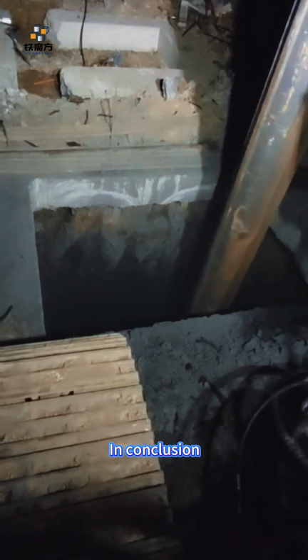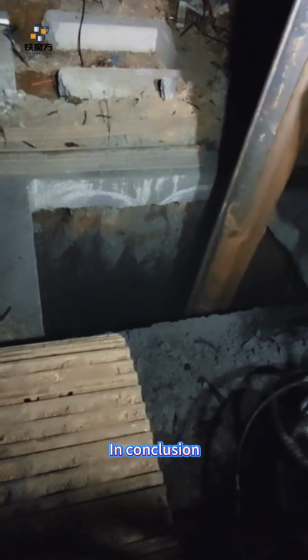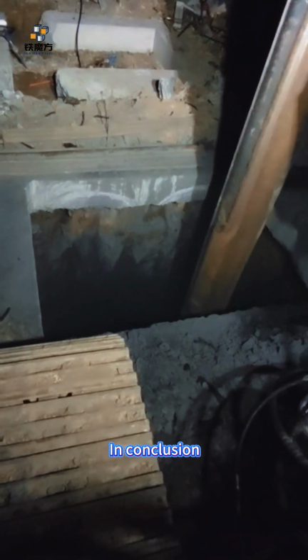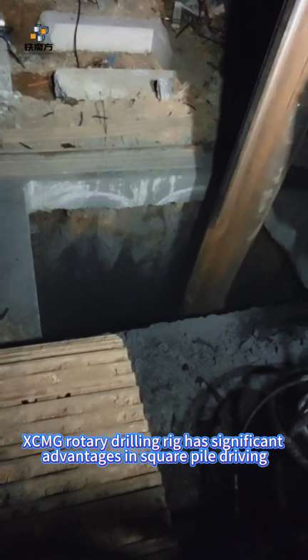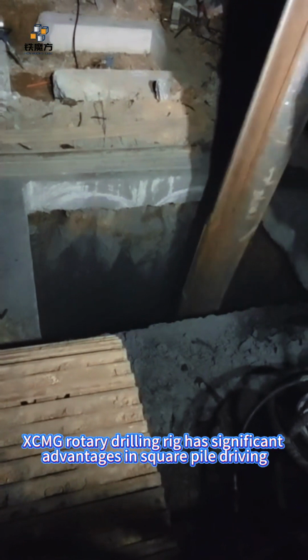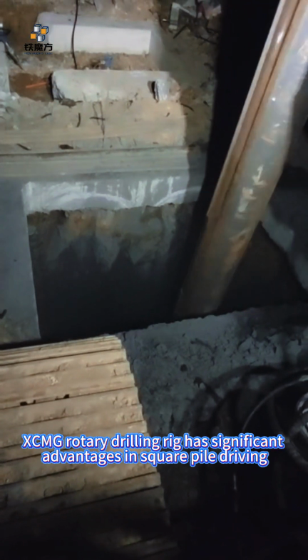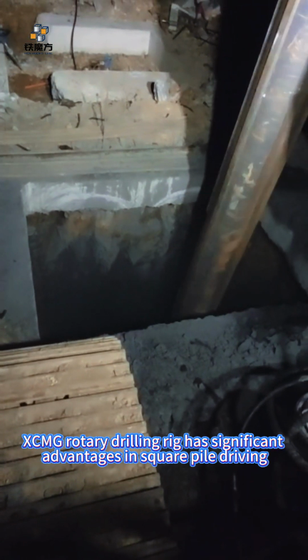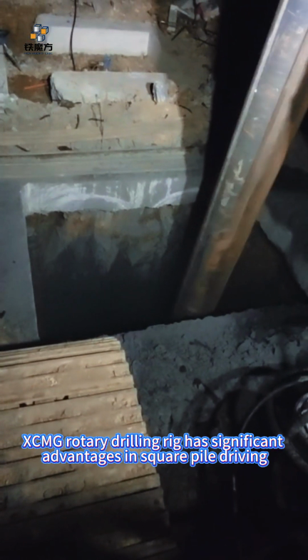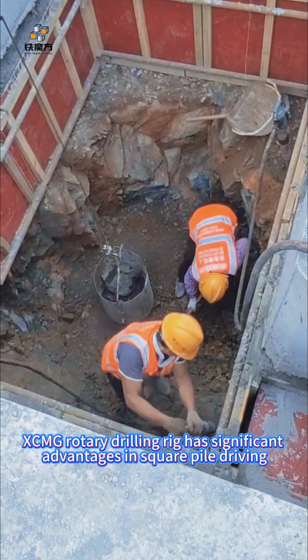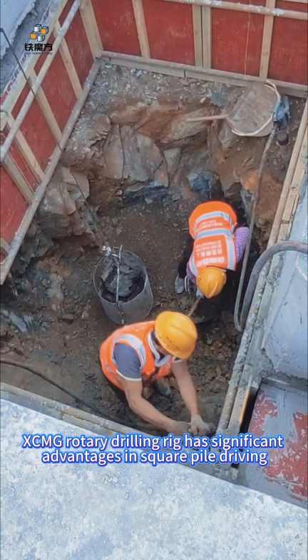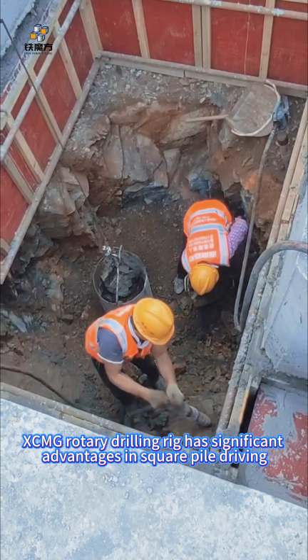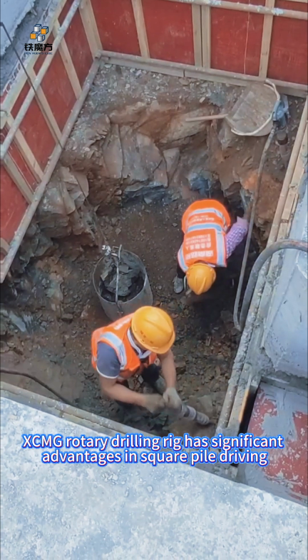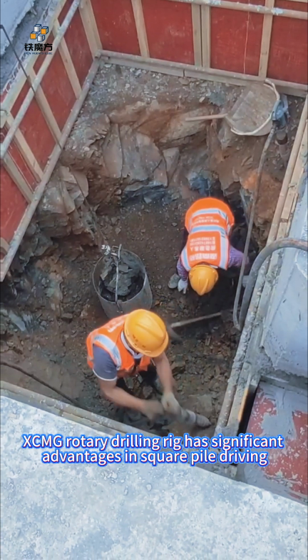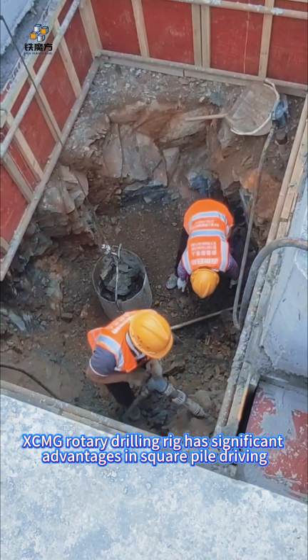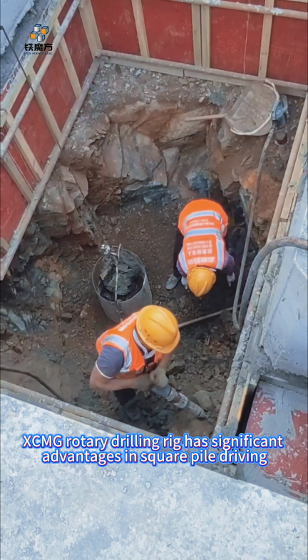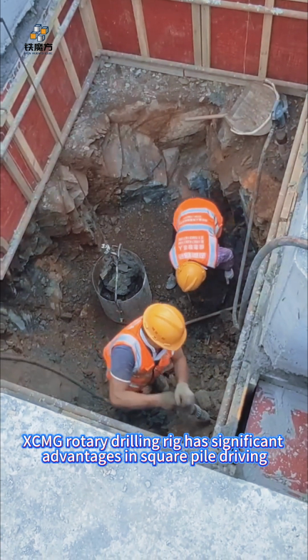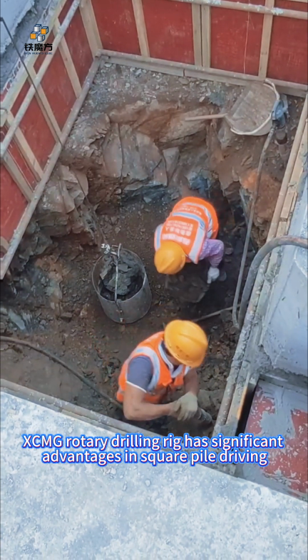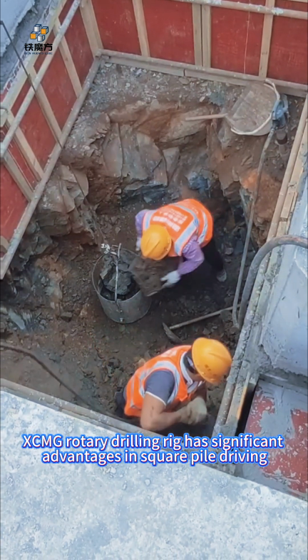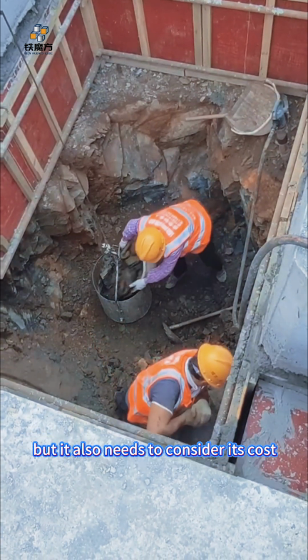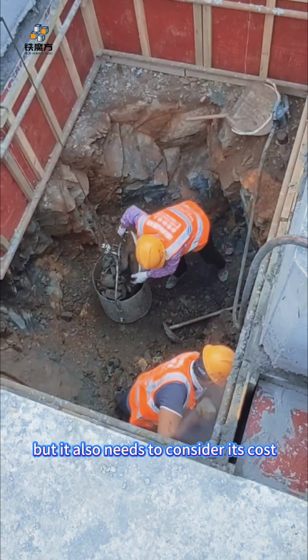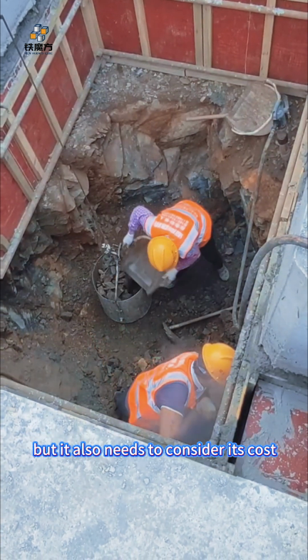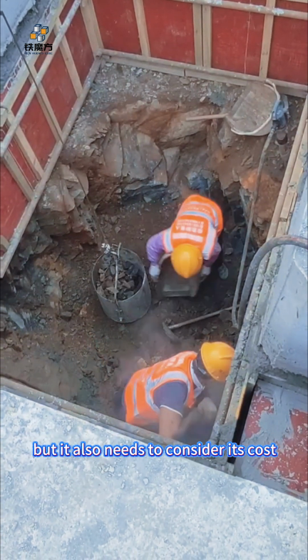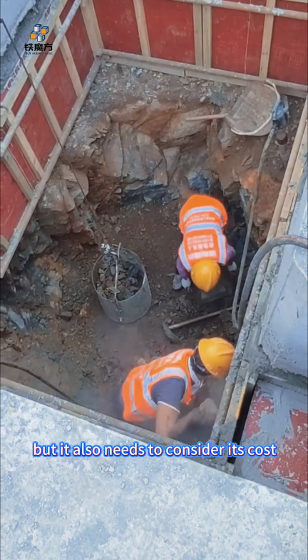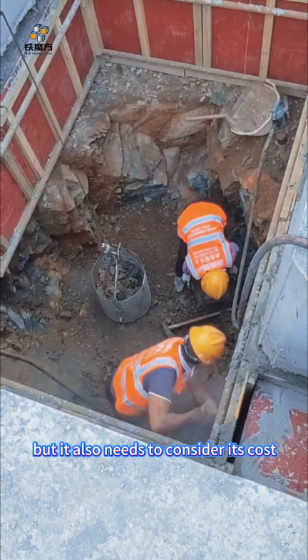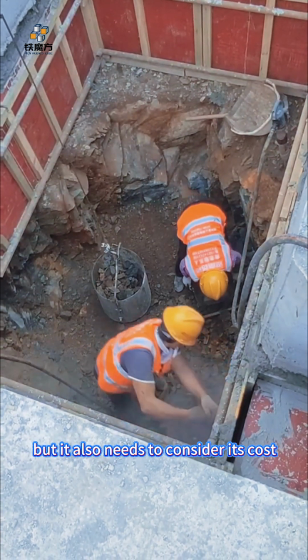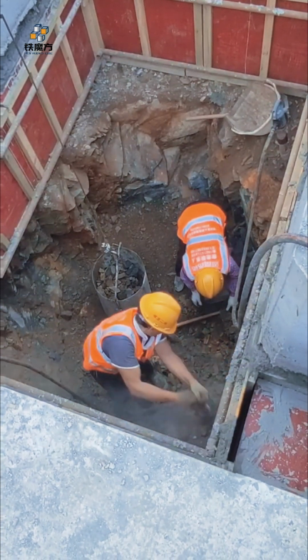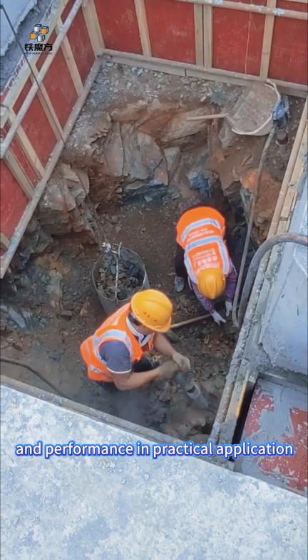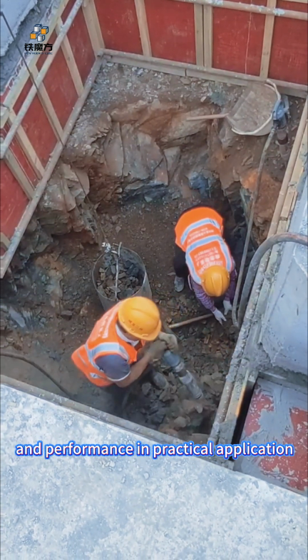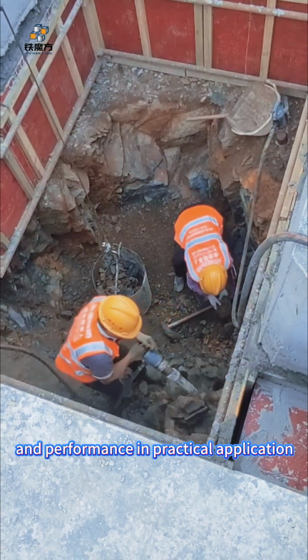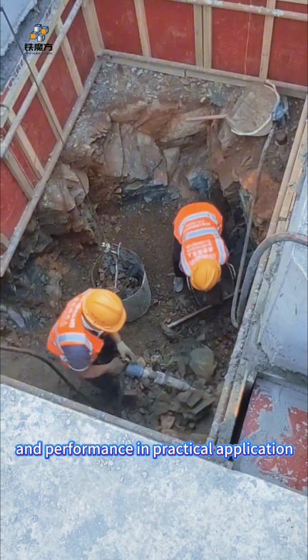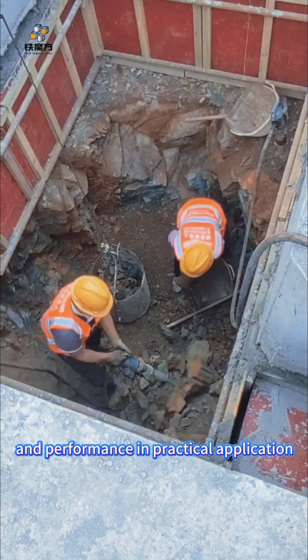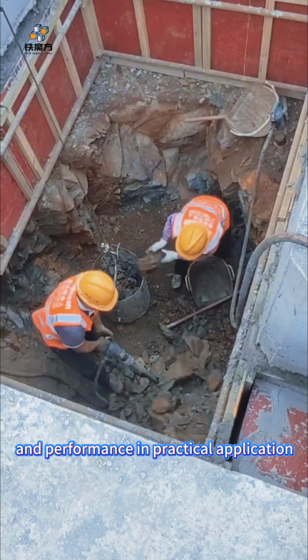In conclusion, the XCMG Rotary Drilling Rig has significant advantages in square pile driving, but it also needs to consider its cost and performance in practical application.